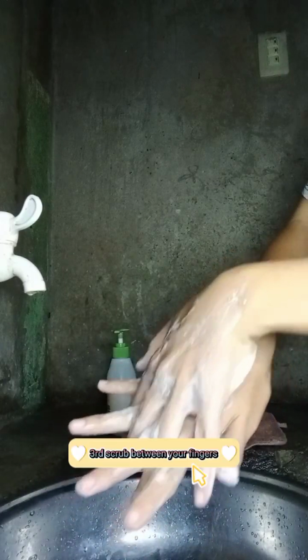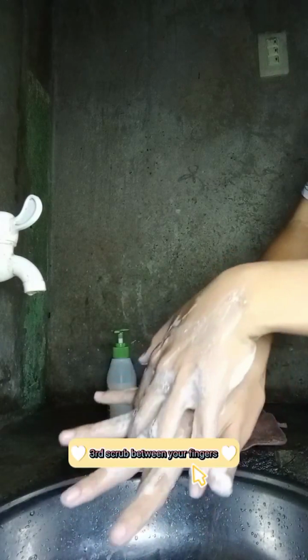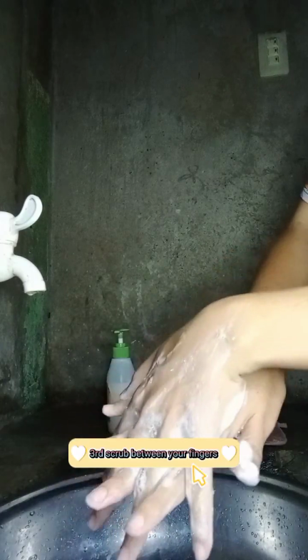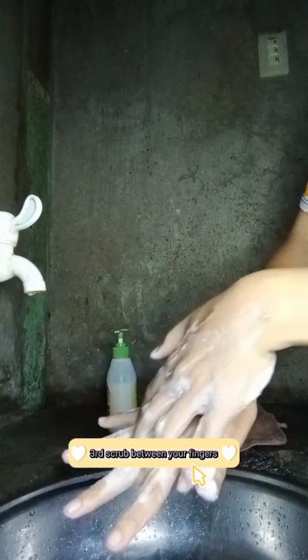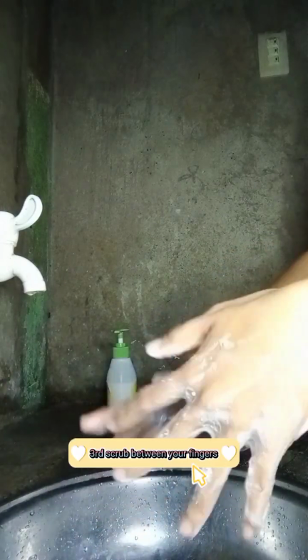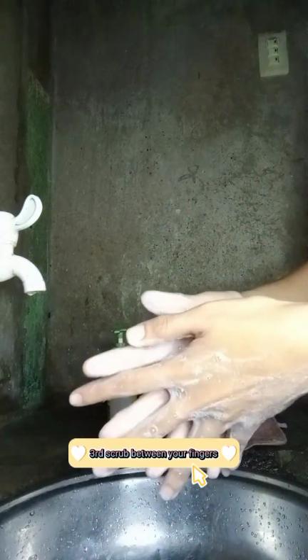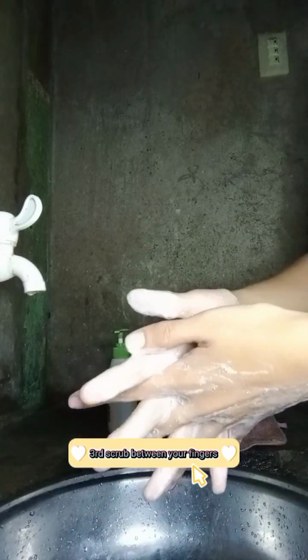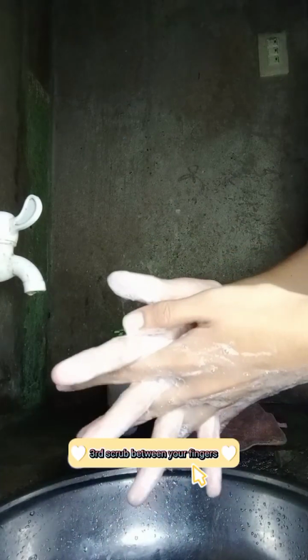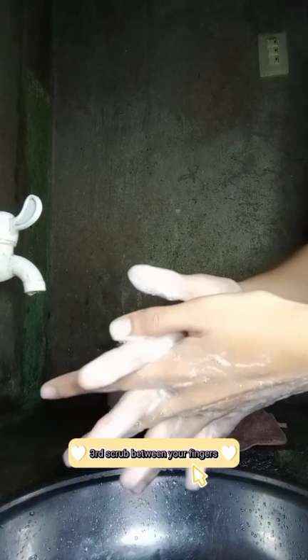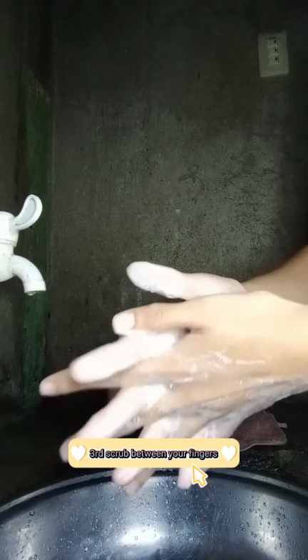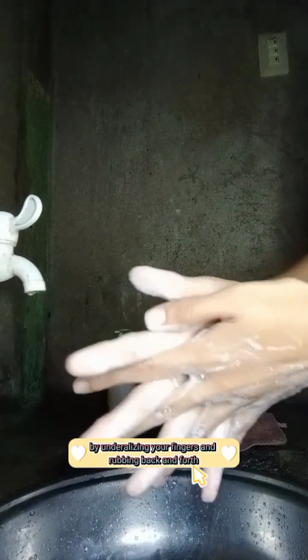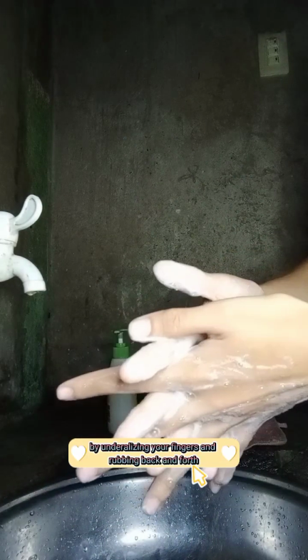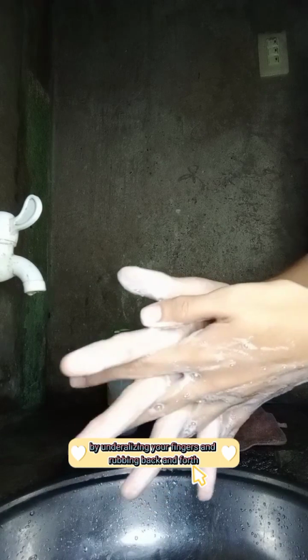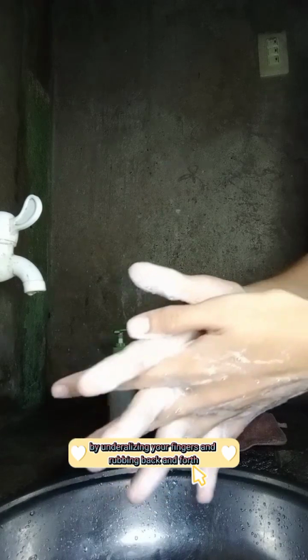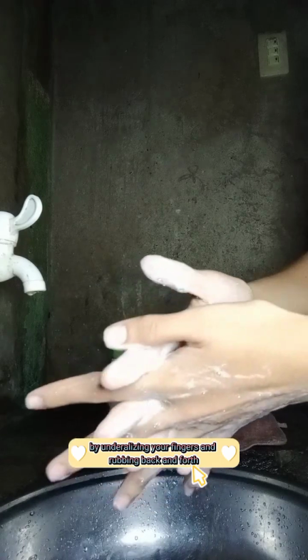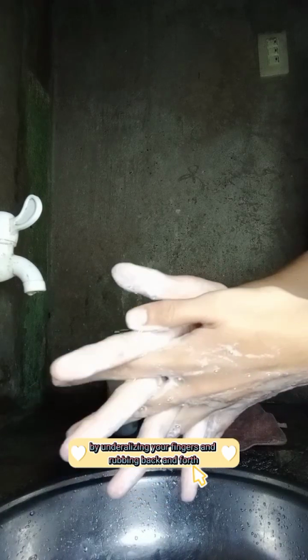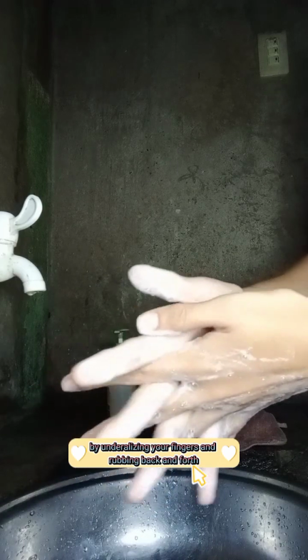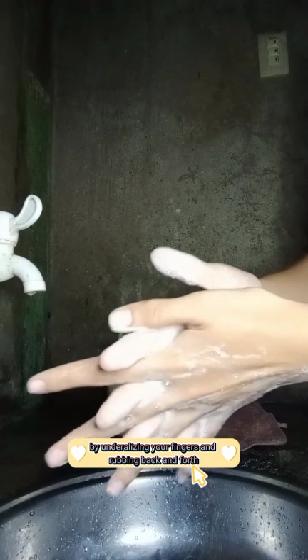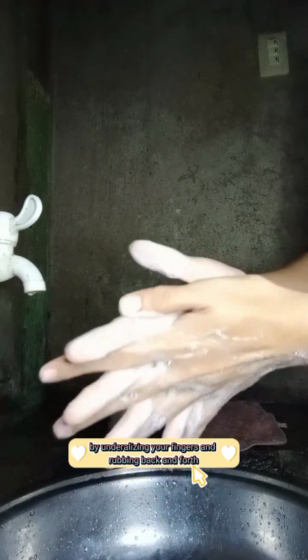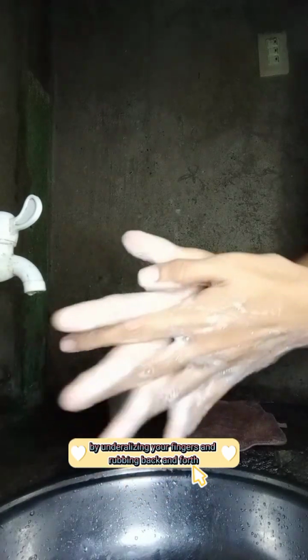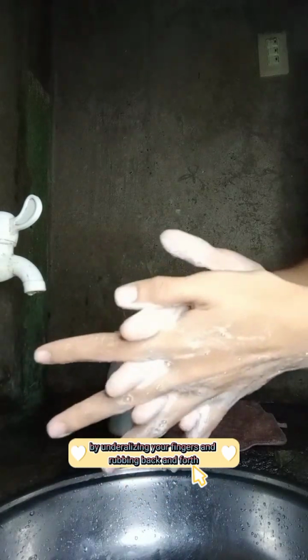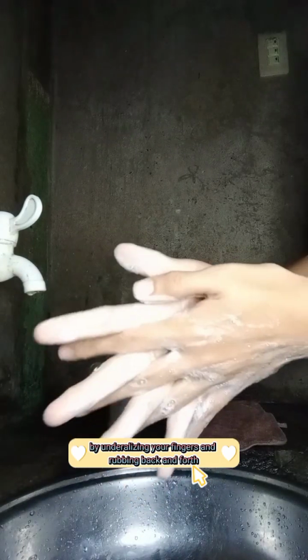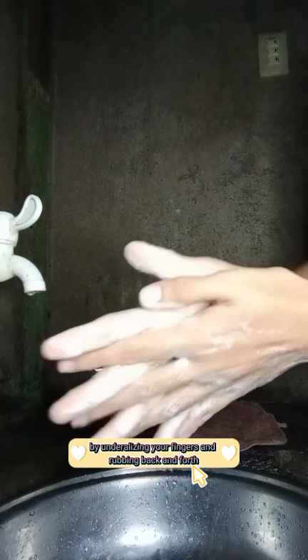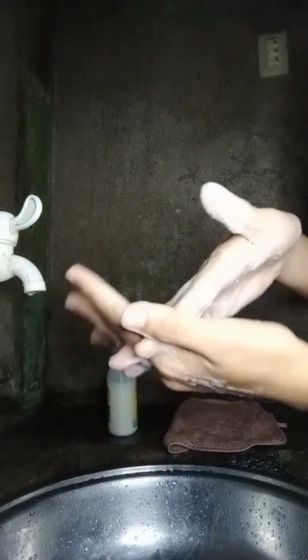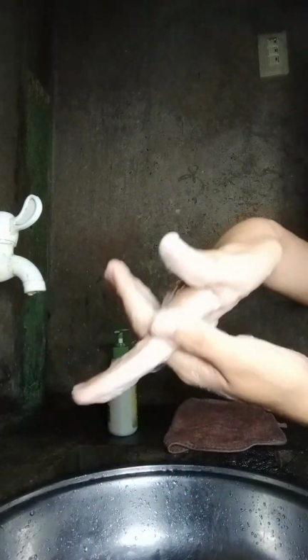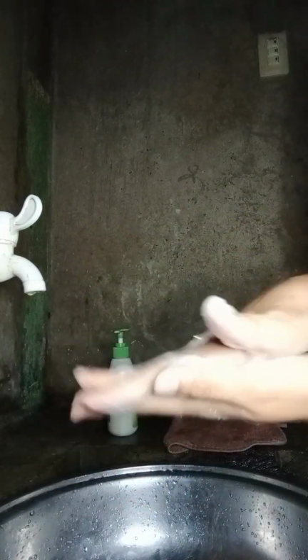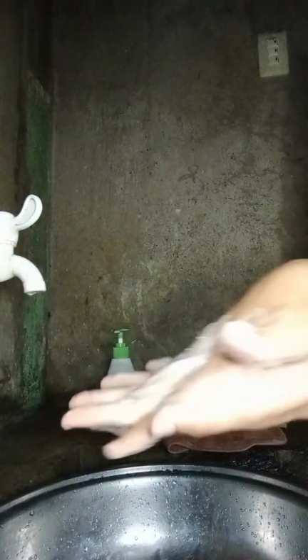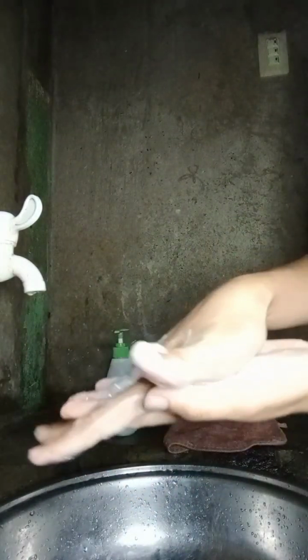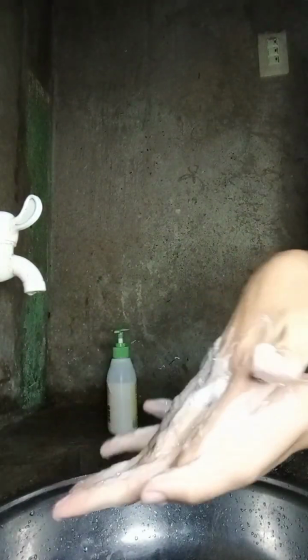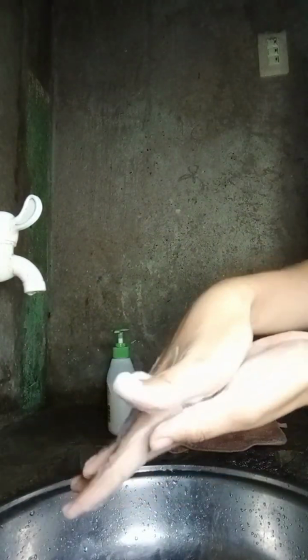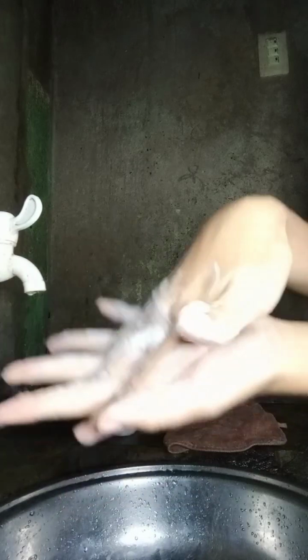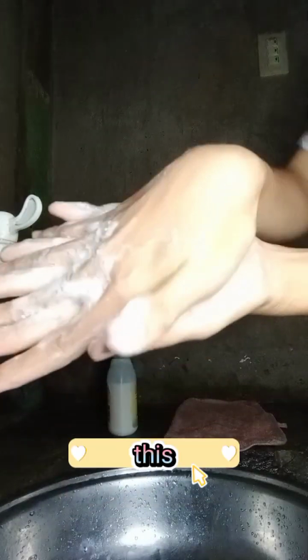Third, scrub between your fingers by utilizing your fingers and rubbing back and forth. Like this.